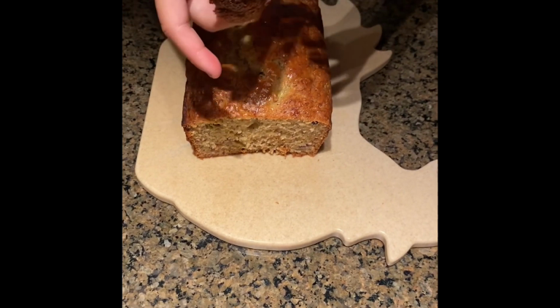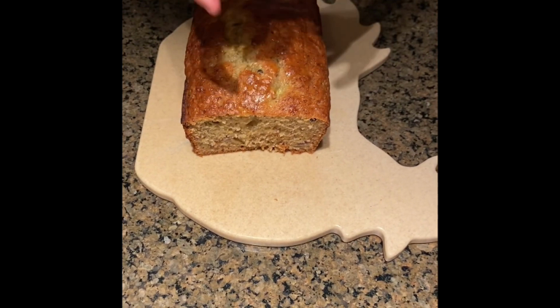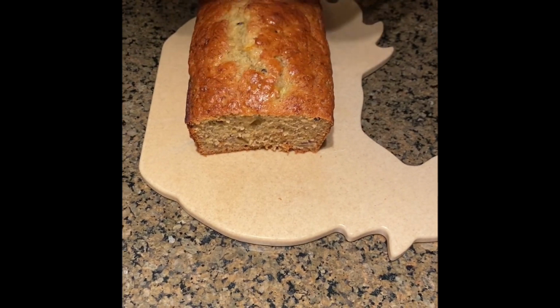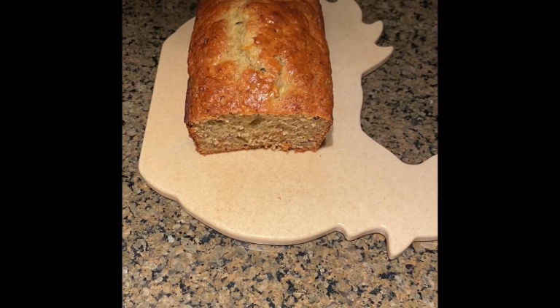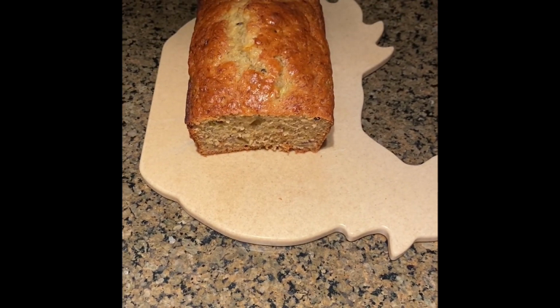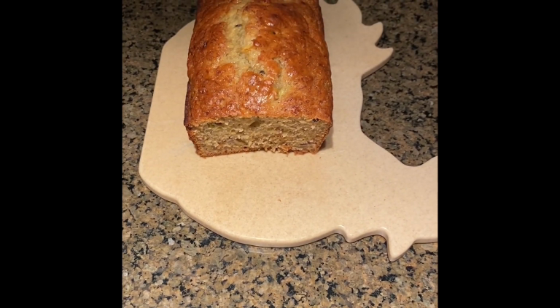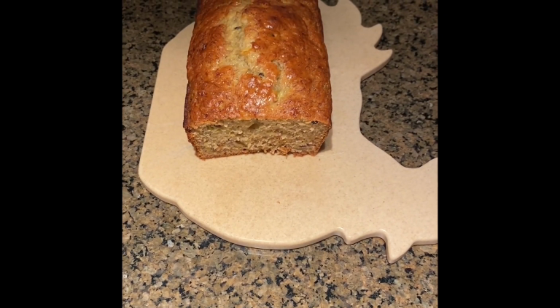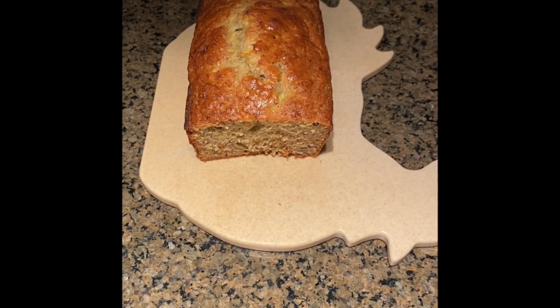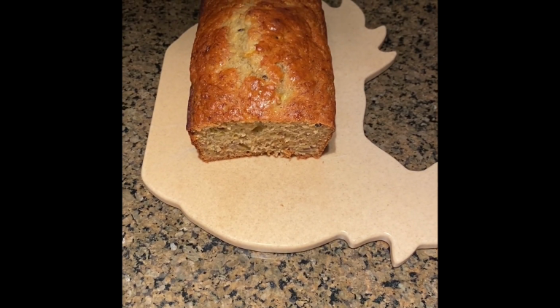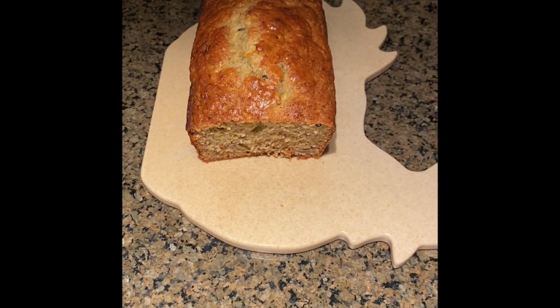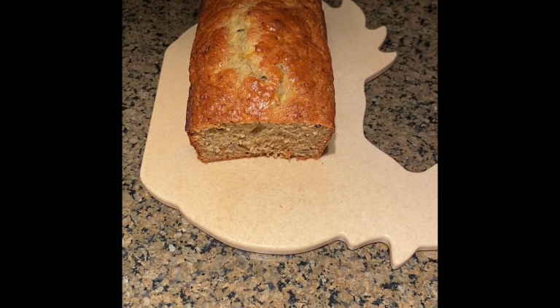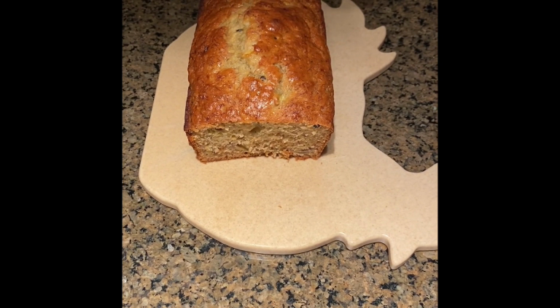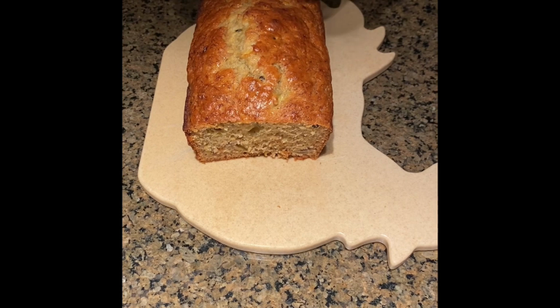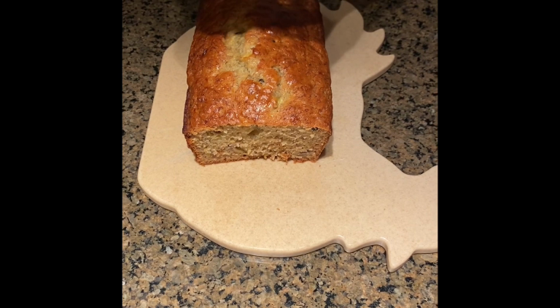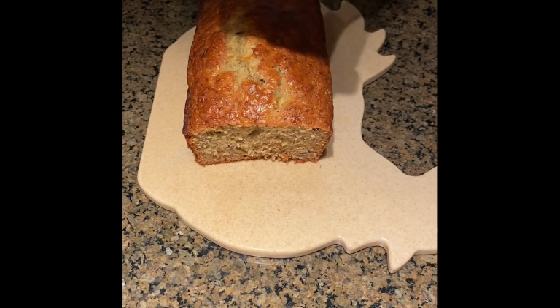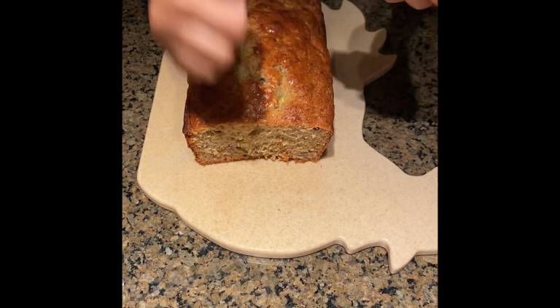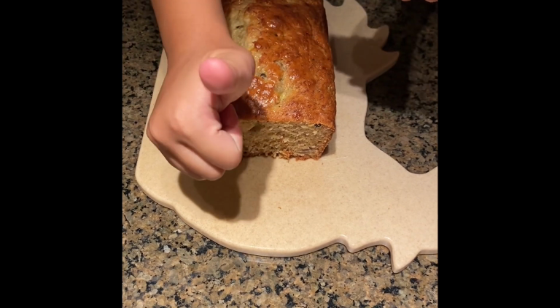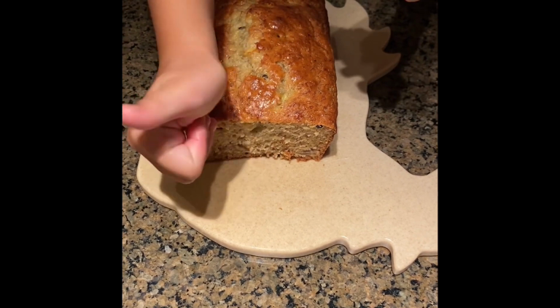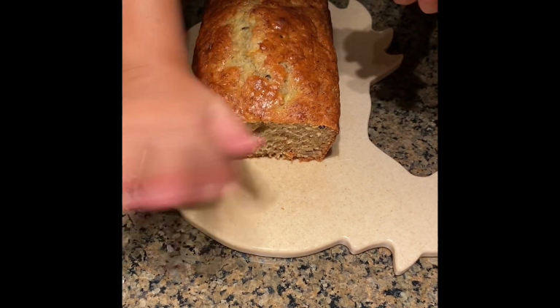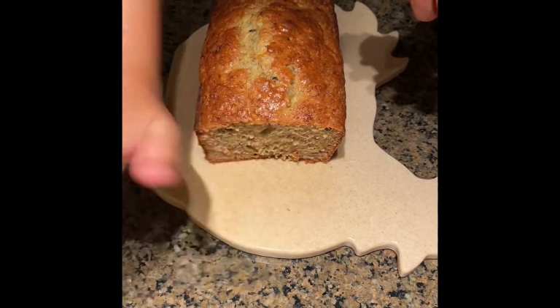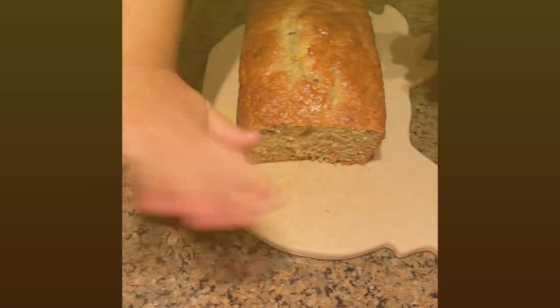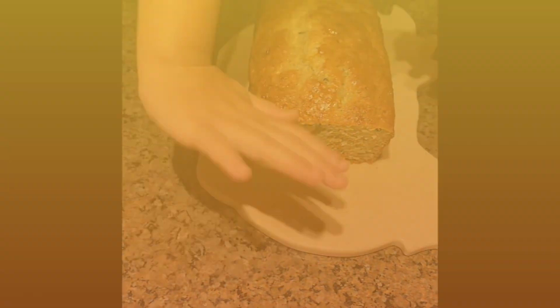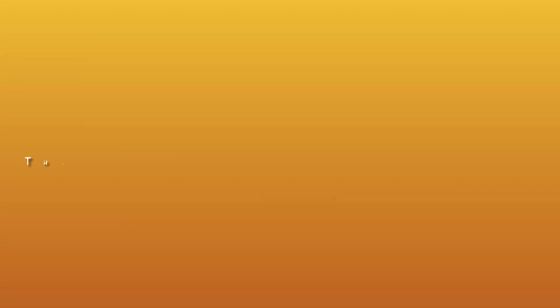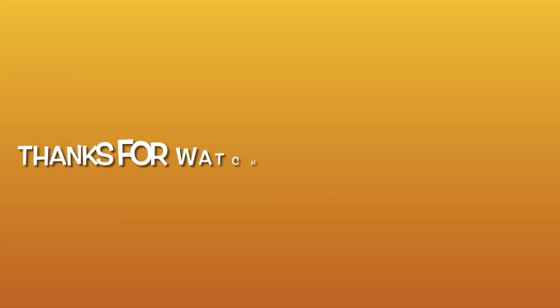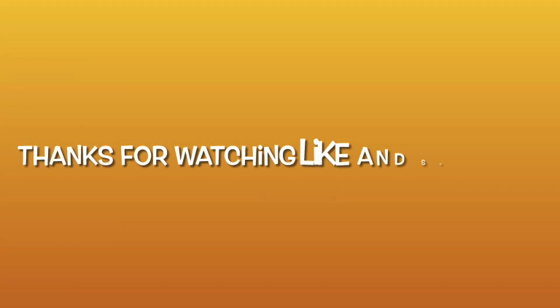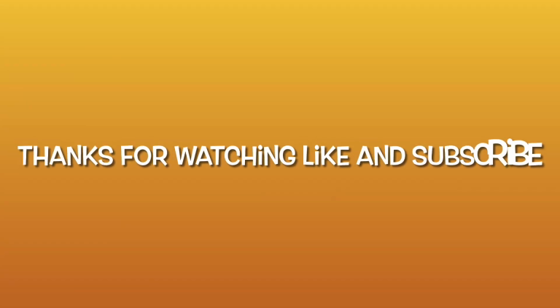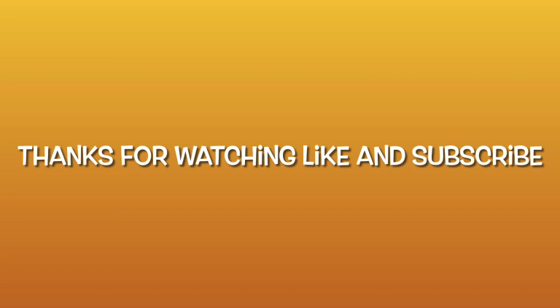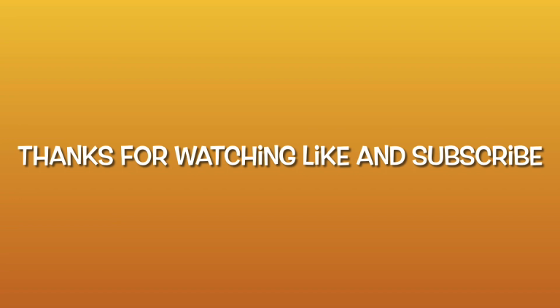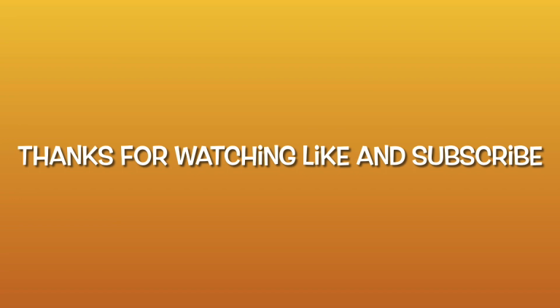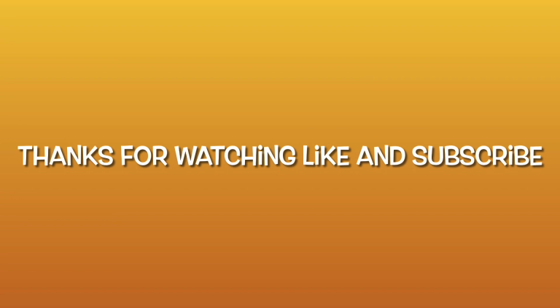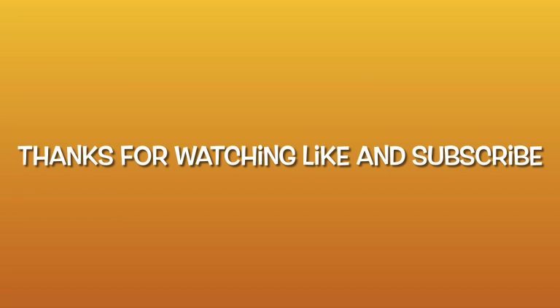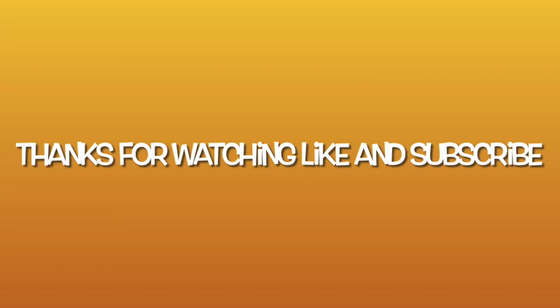Now I'm going to taste it. That is so yummy! Don't forget to like and subscribe. Bye!